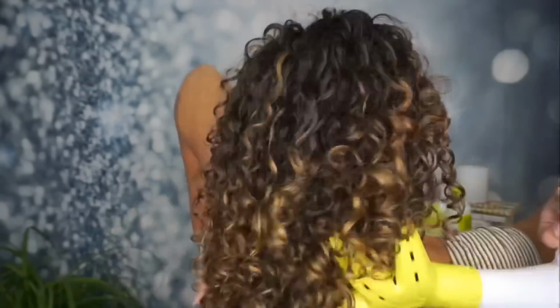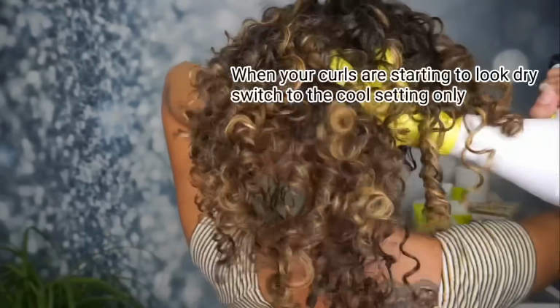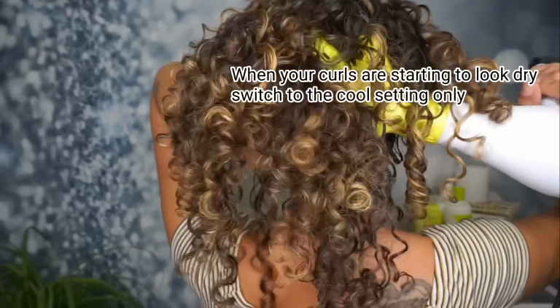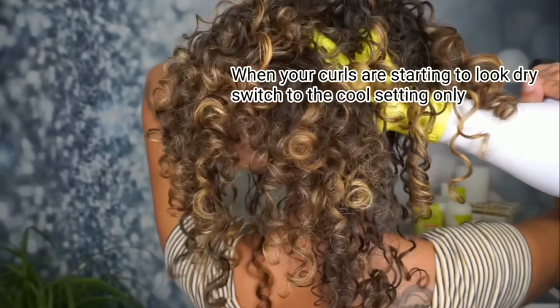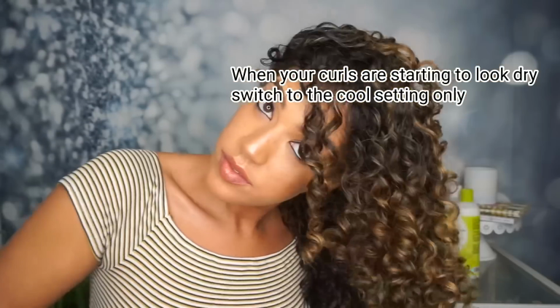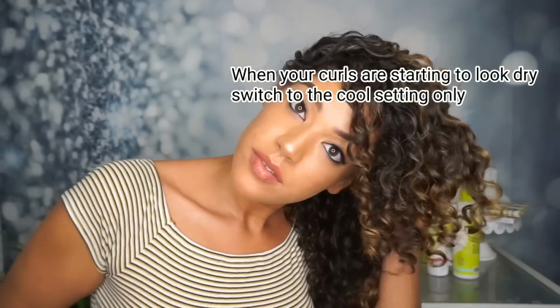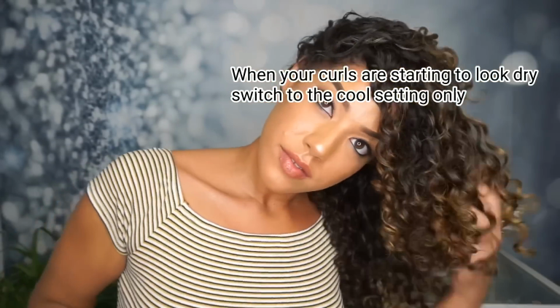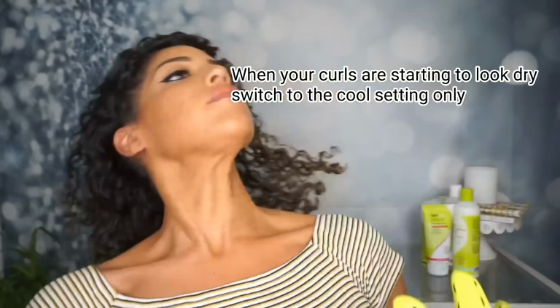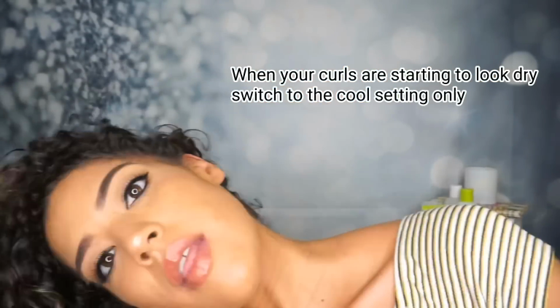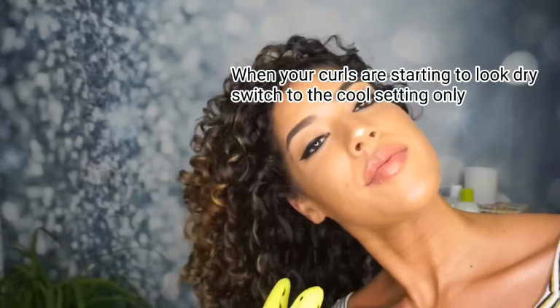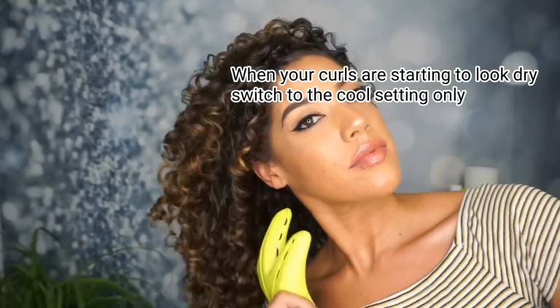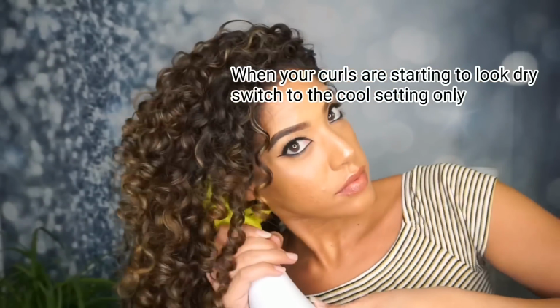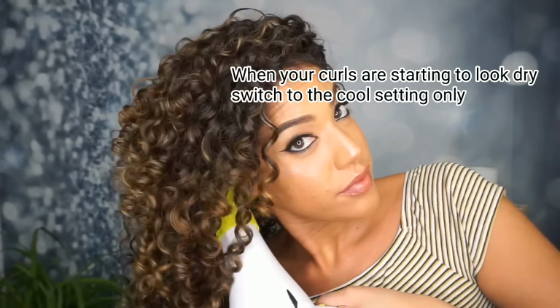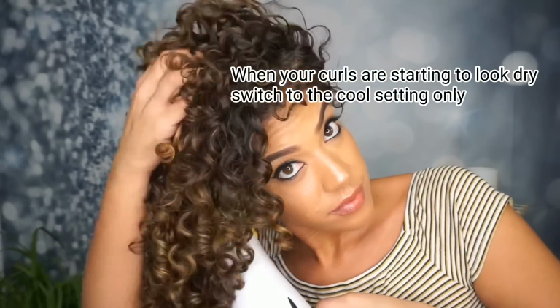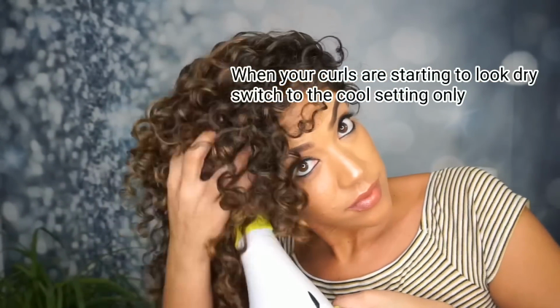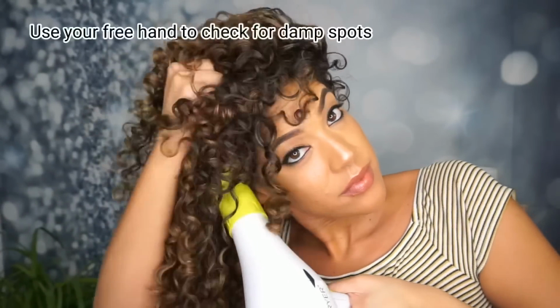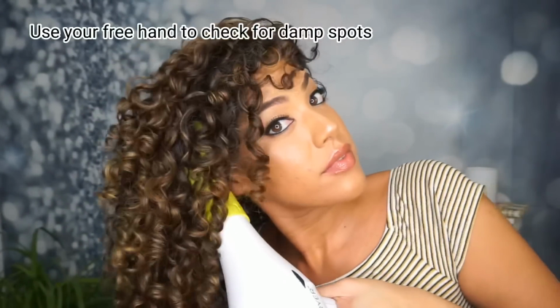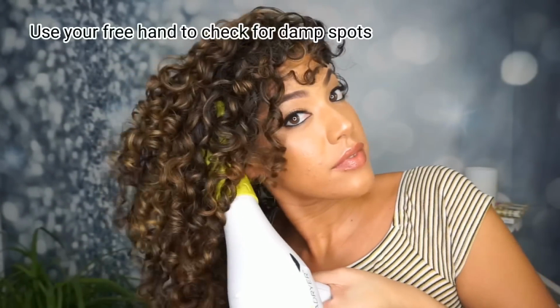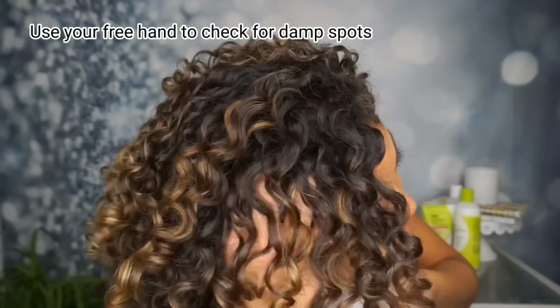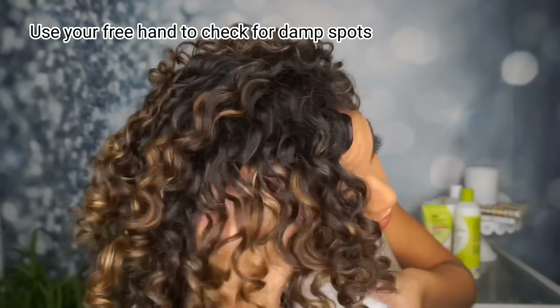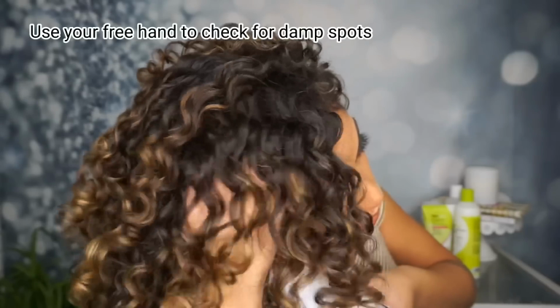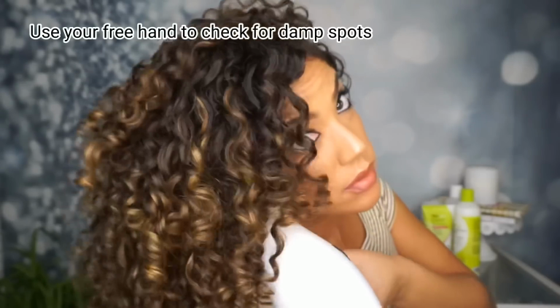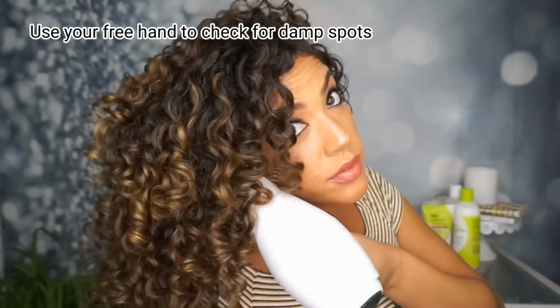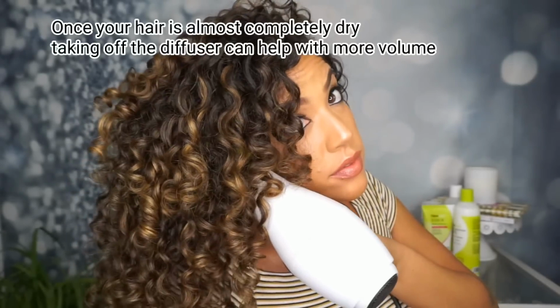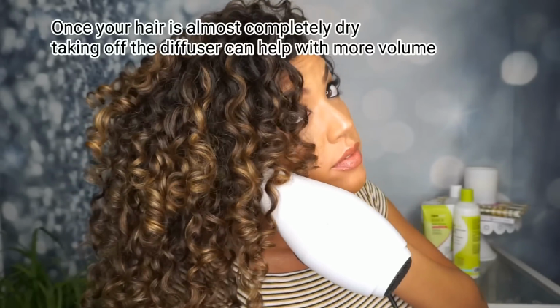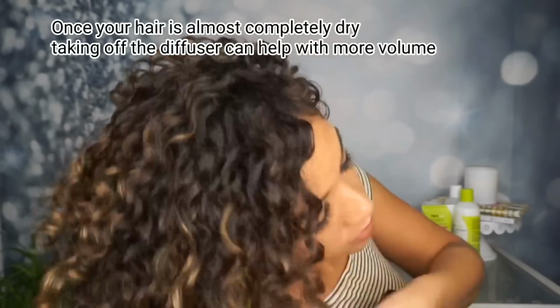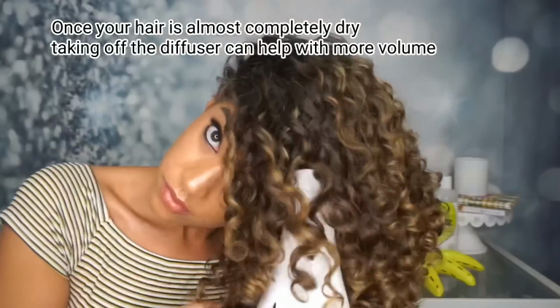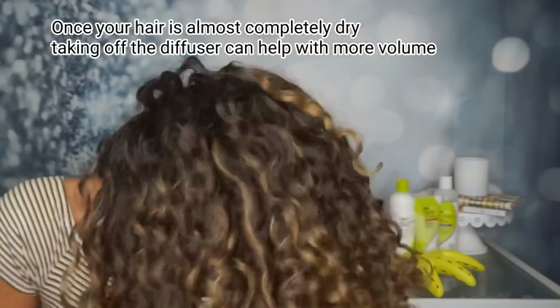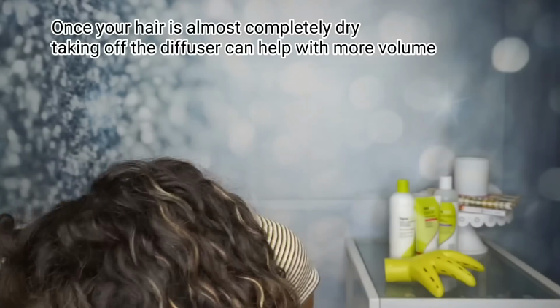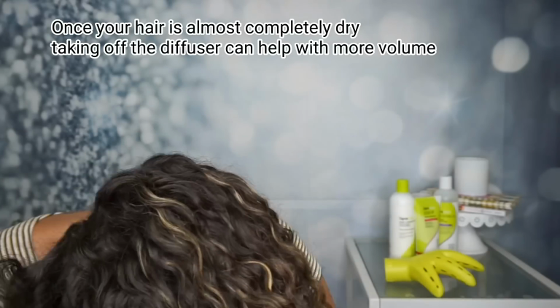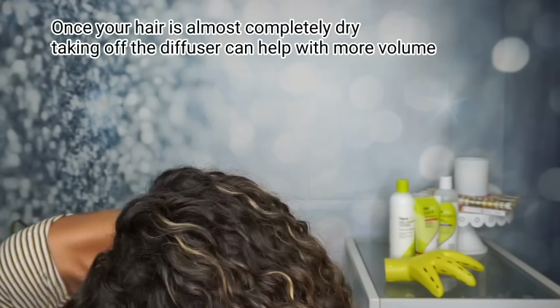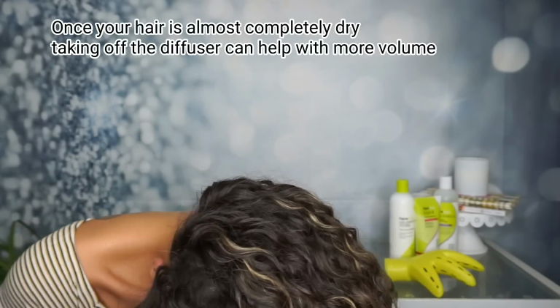Once my hair starts to feel about 85 percent dry, I switch to only the cool setting. This helps really lock in my curls, it helps with shine, and of course it helps to avoid damage.